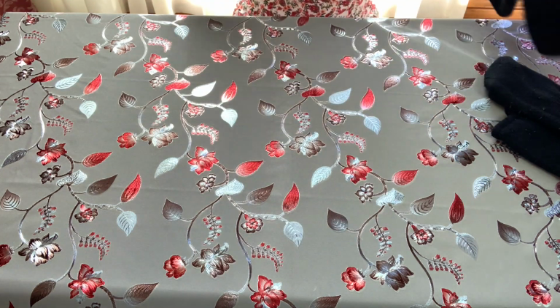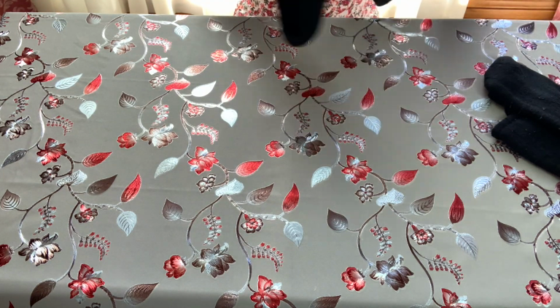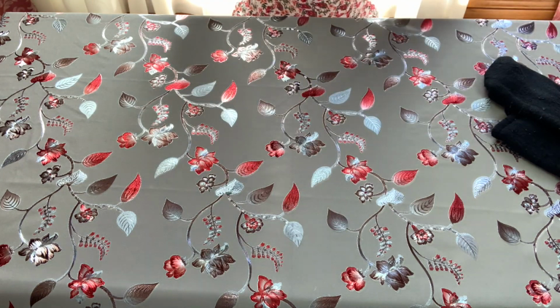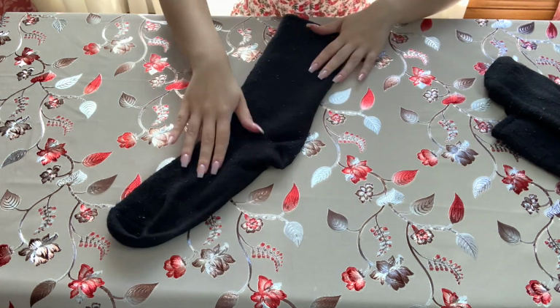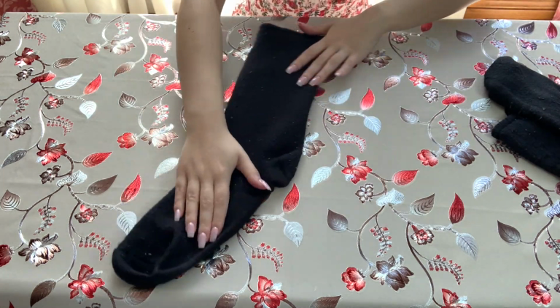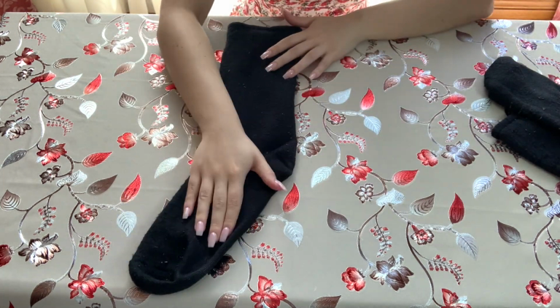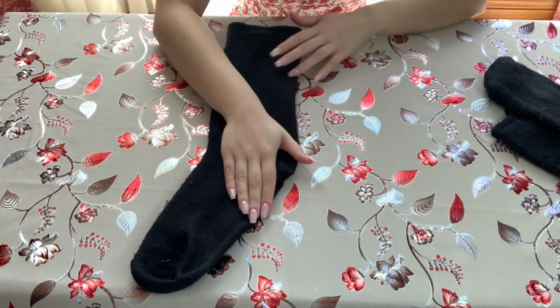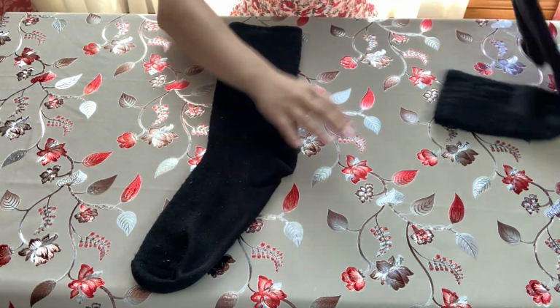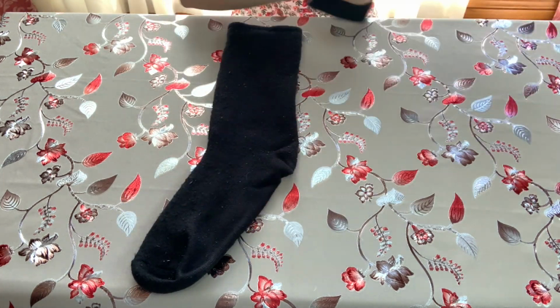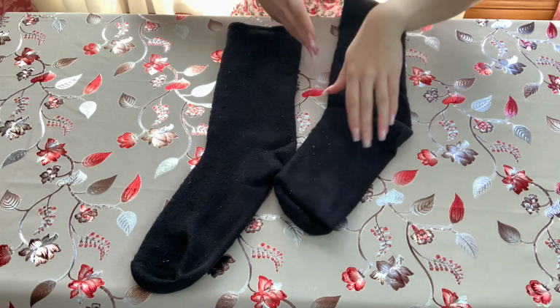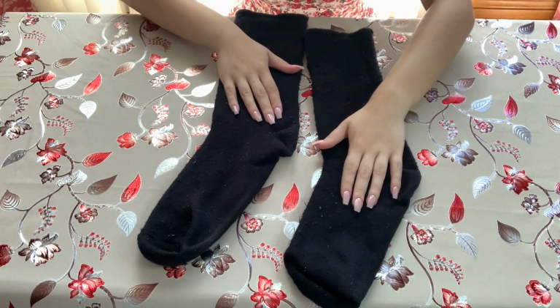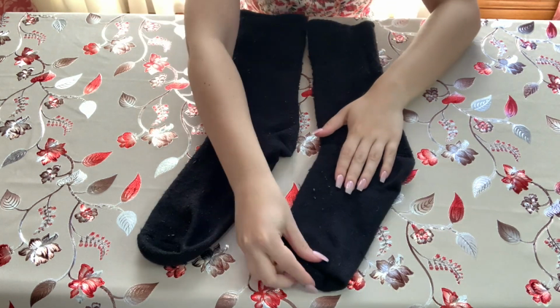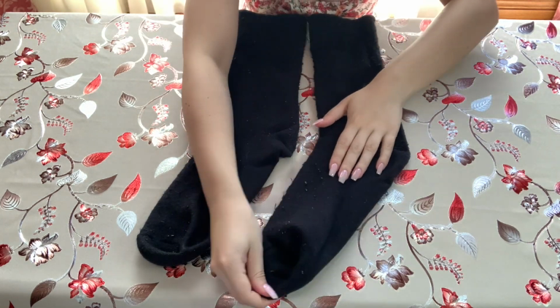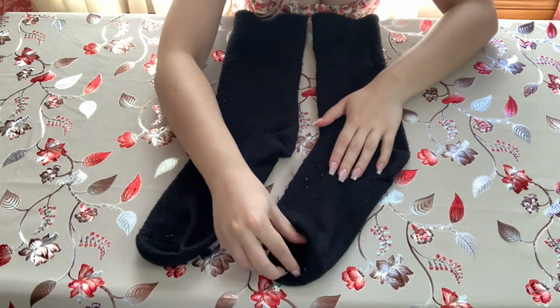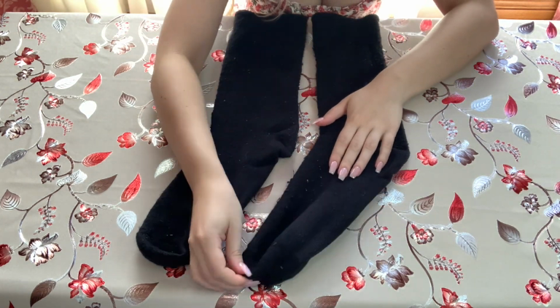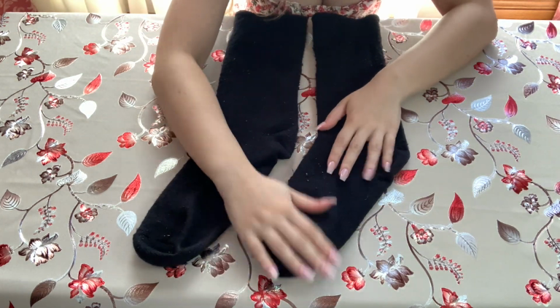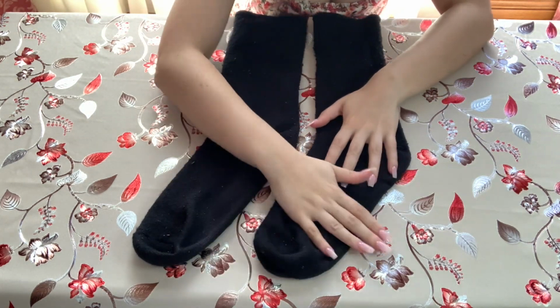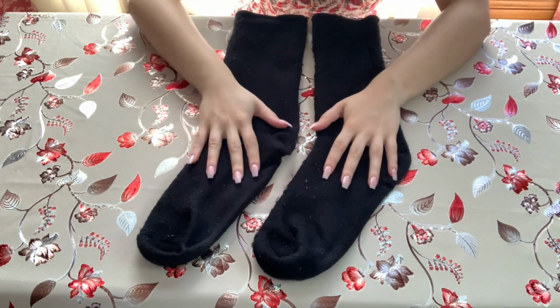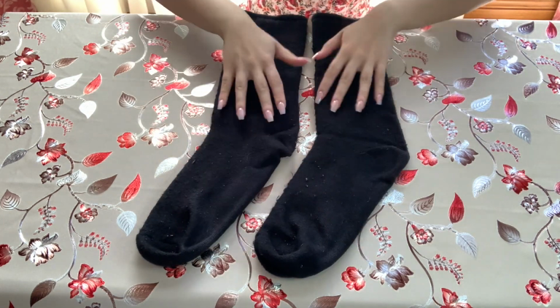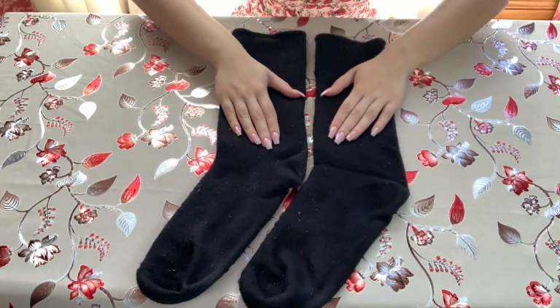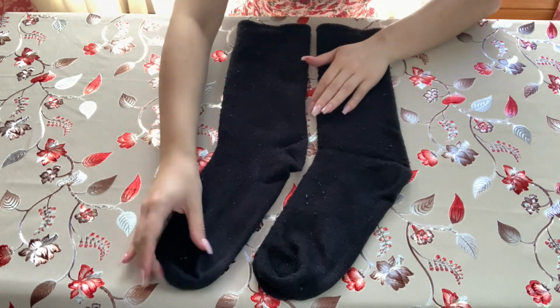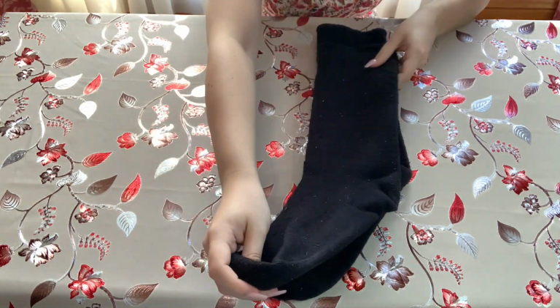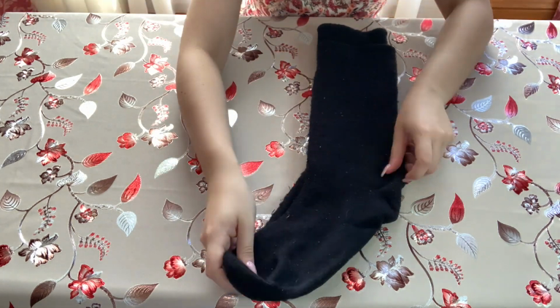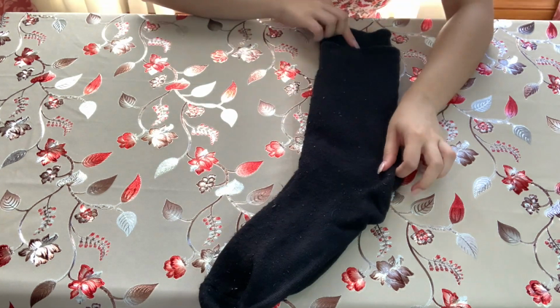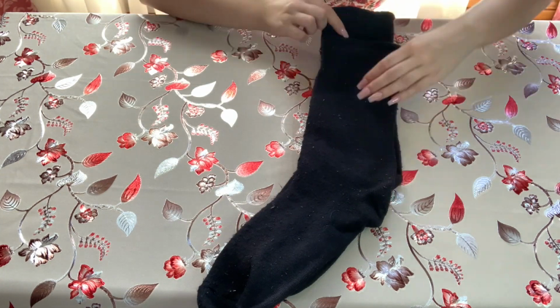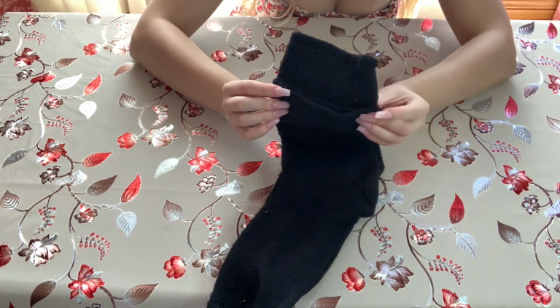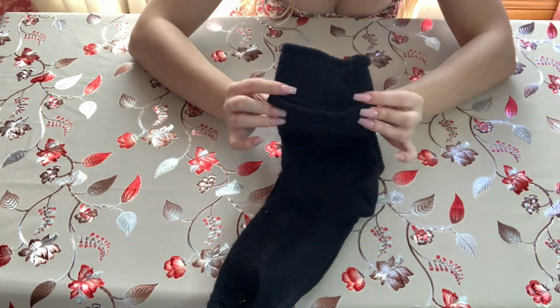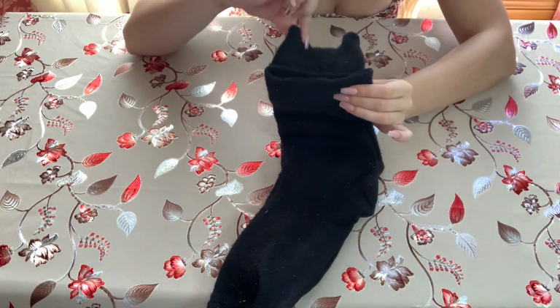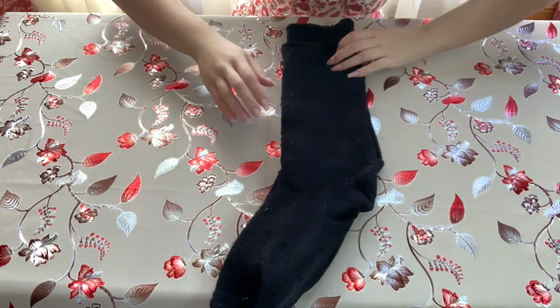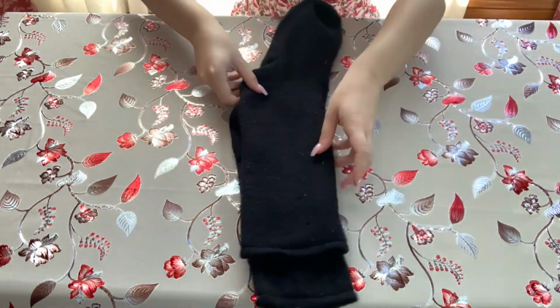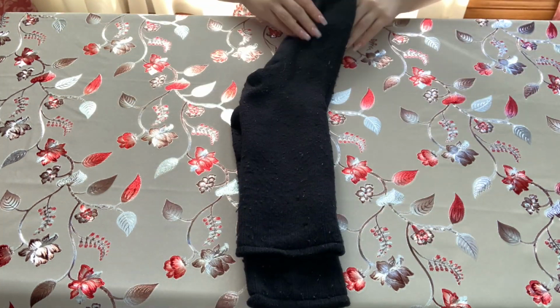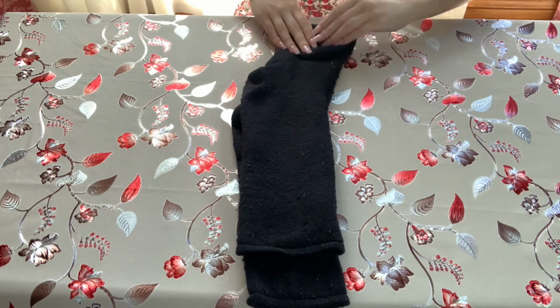Last but not least, we have some big, thick socks. Make sure they're nice and flat and do the exact same thing as with the smaller pair. You might need to leave a little bit more room at the top since they're thicker — otherwise they might unravel.